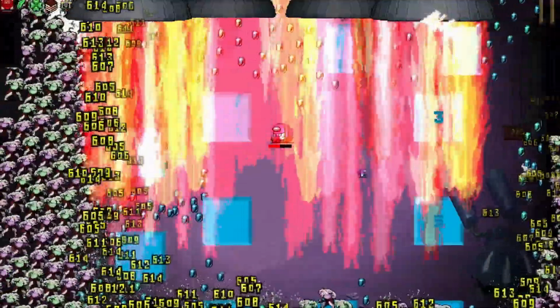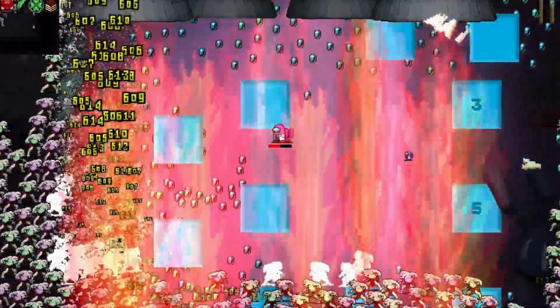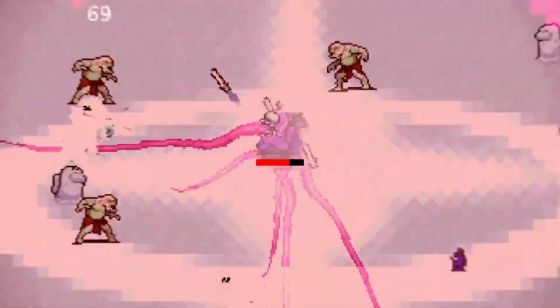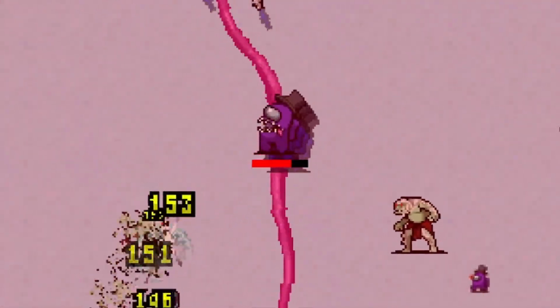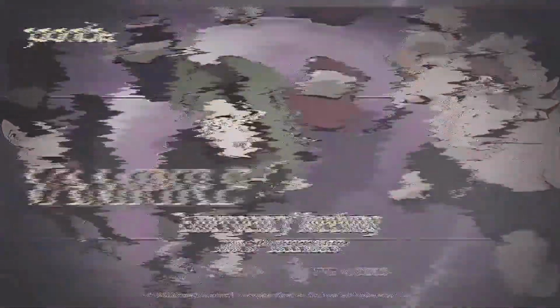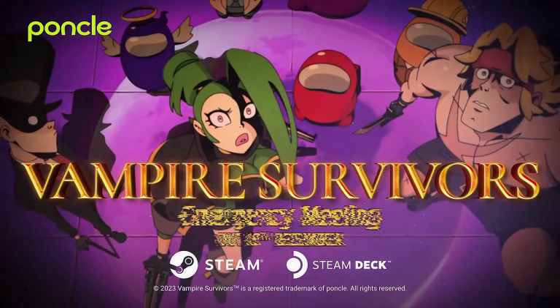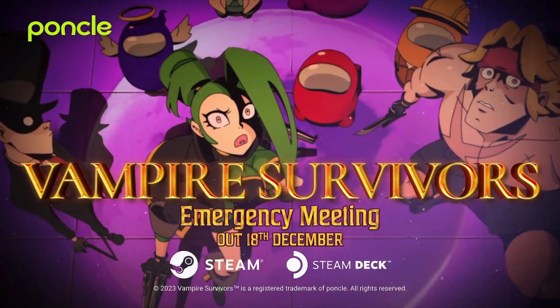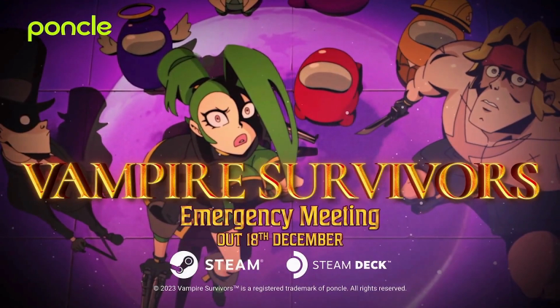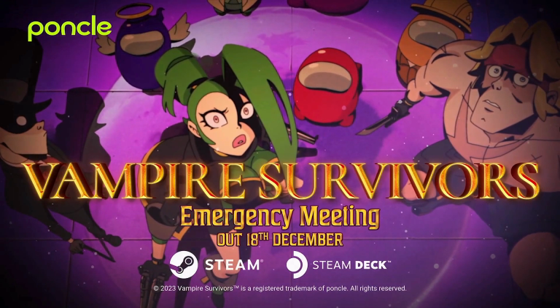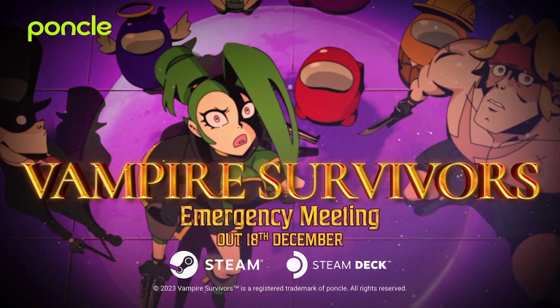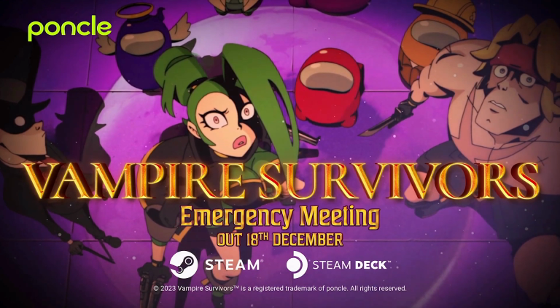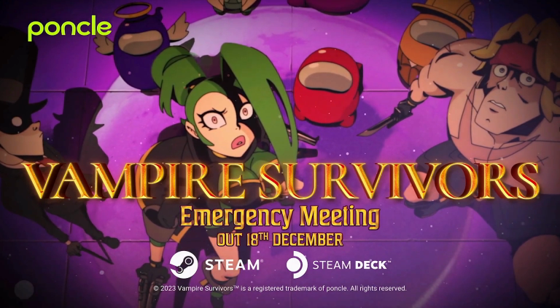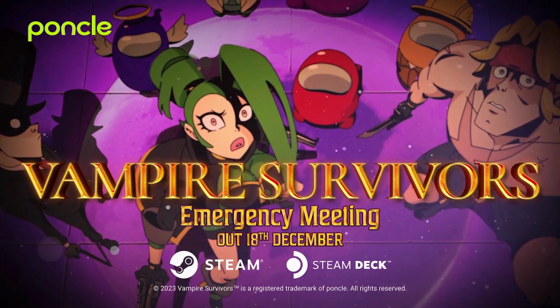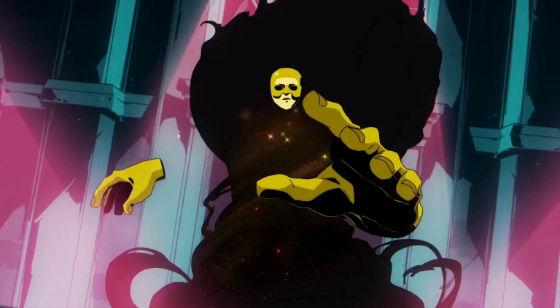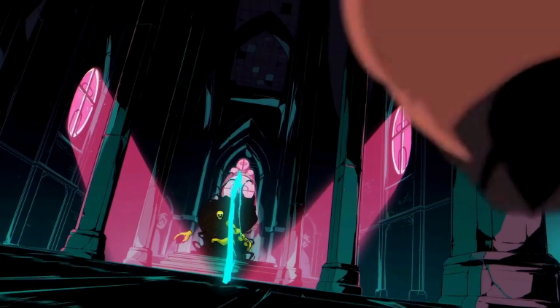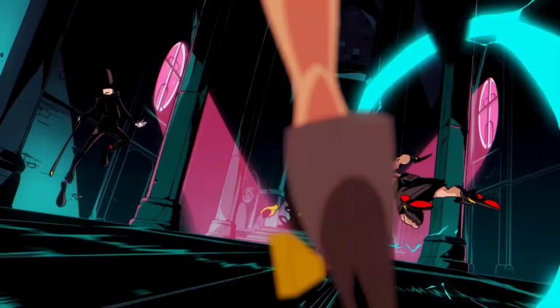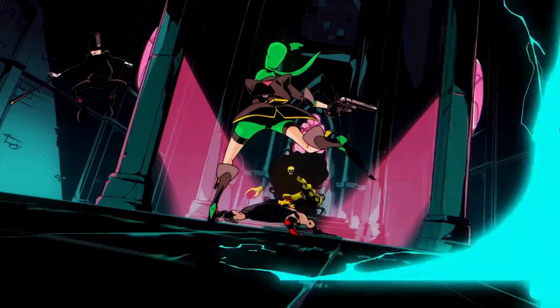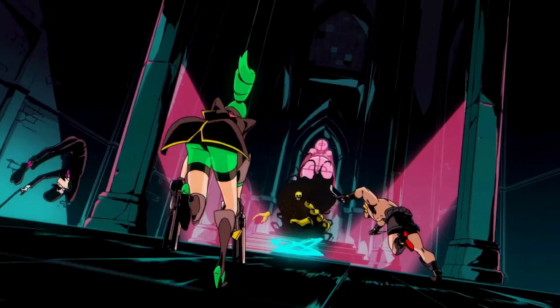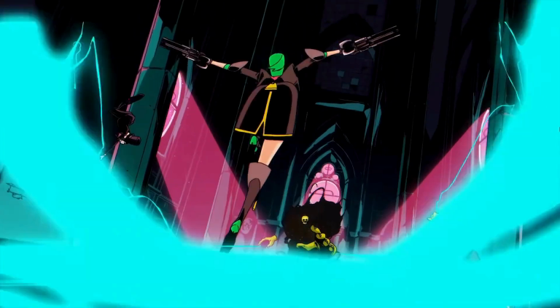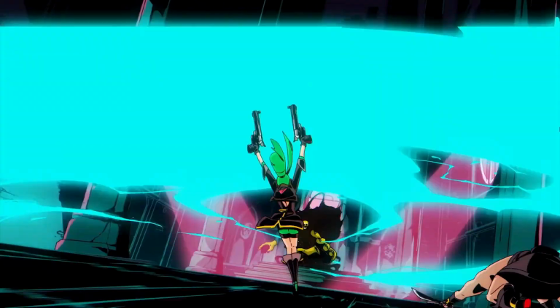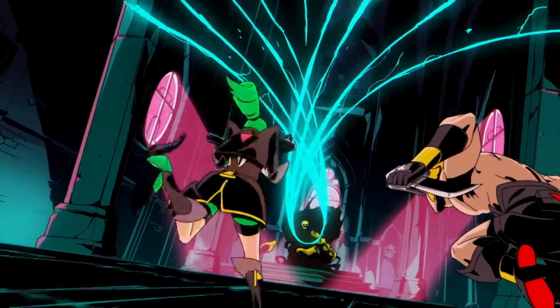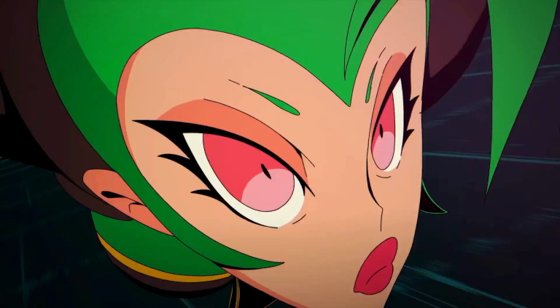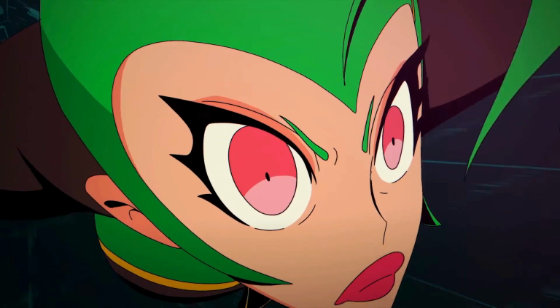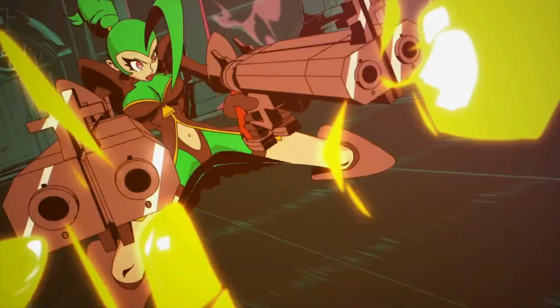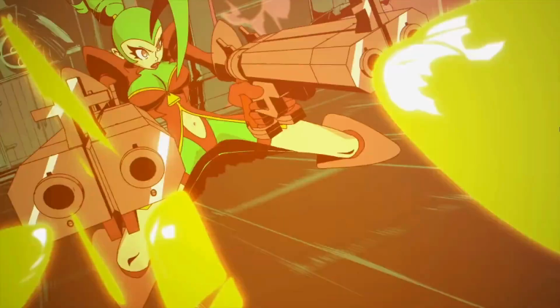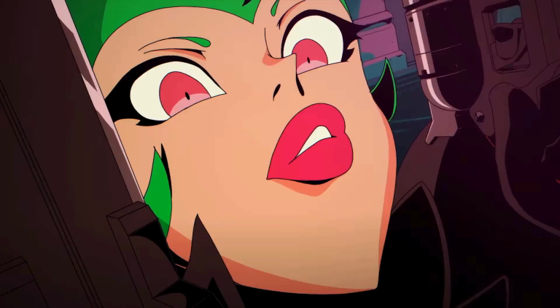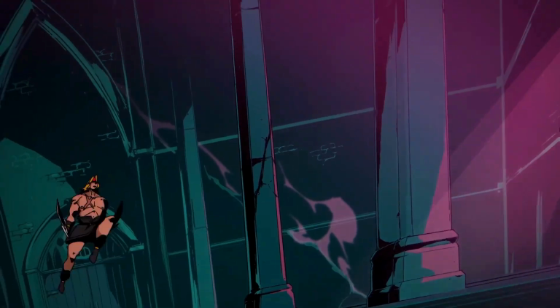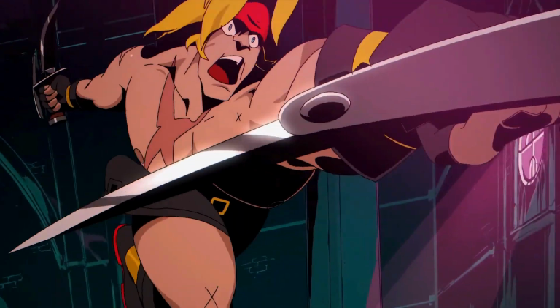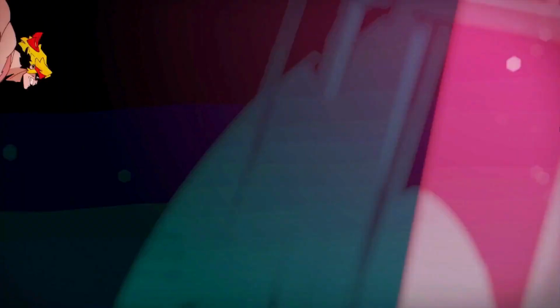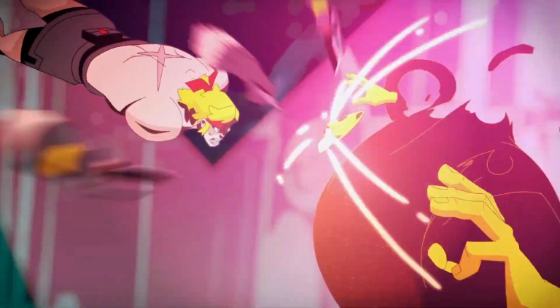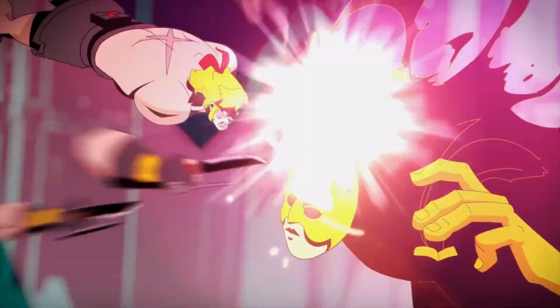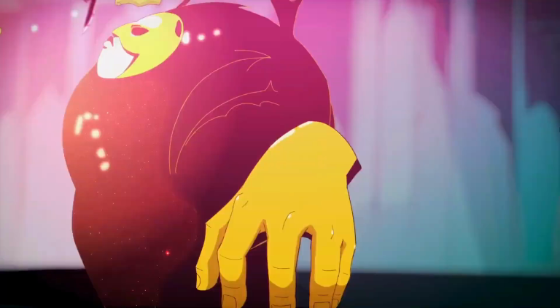How many weapons are in the DLC? More than ever. Fifteen new weapons are in Vampire Survivors Emergency Meeting — seven of these are base weapons to collect, seven are evolutions, and one is just for fun. The evolution method for the seven base weapons in Emergency Meeting is different to our usual method, but we don't want to spoil all the surprises.